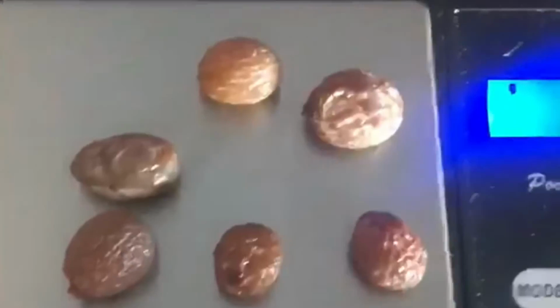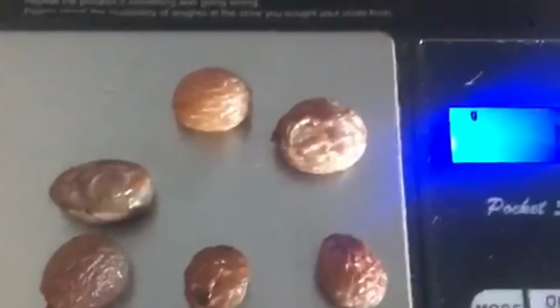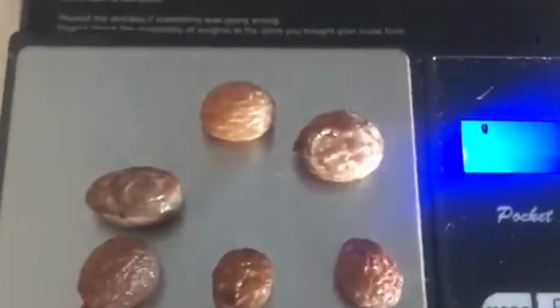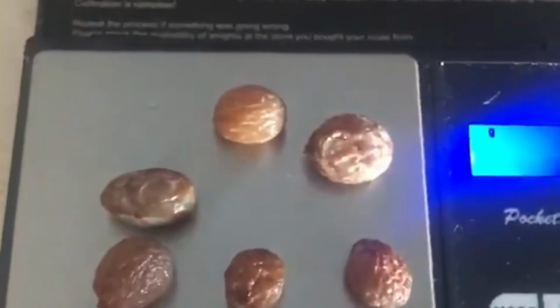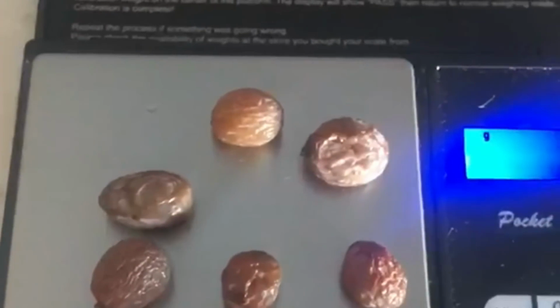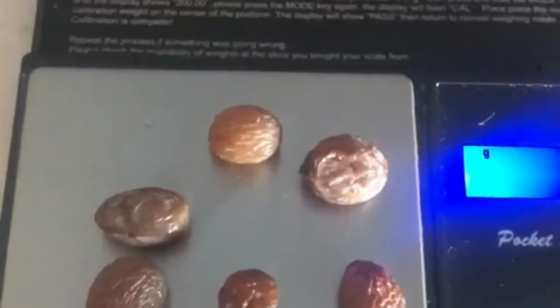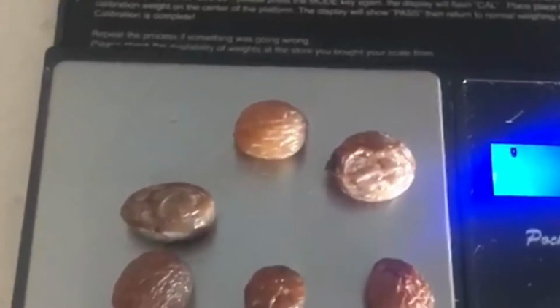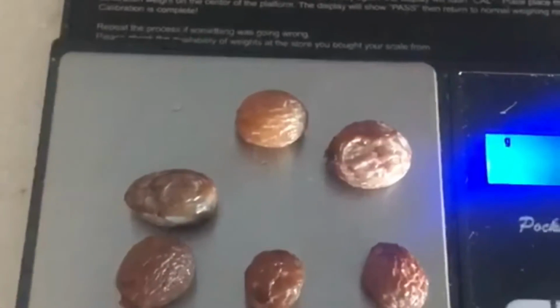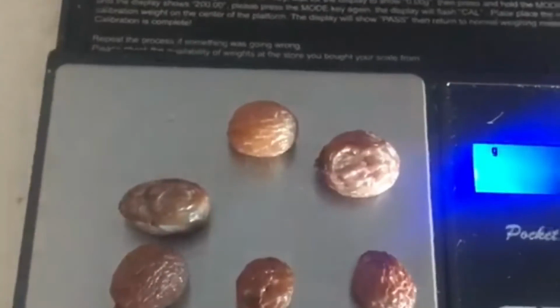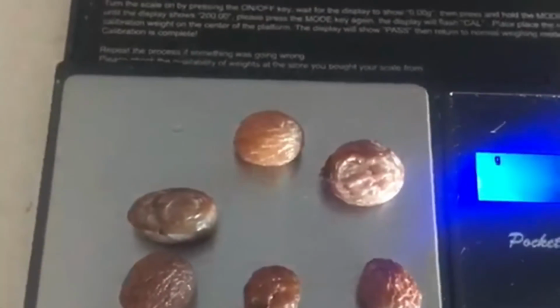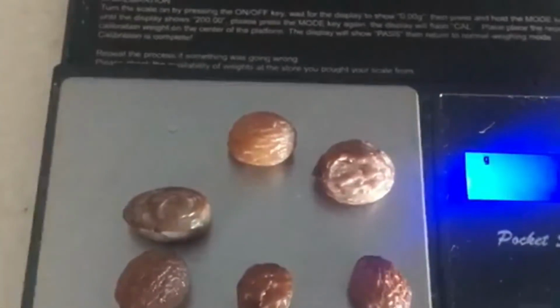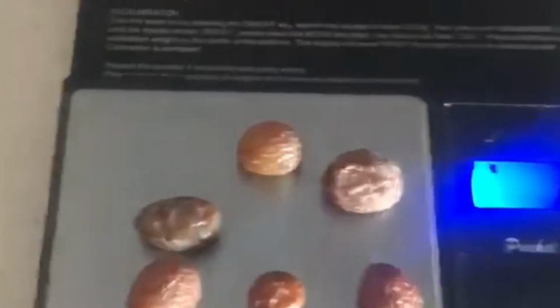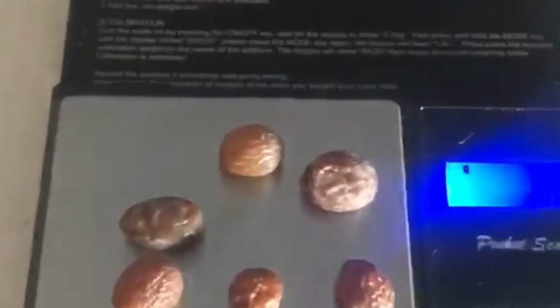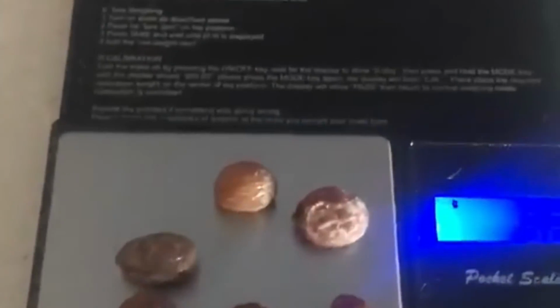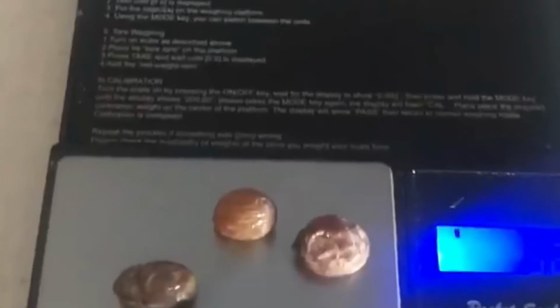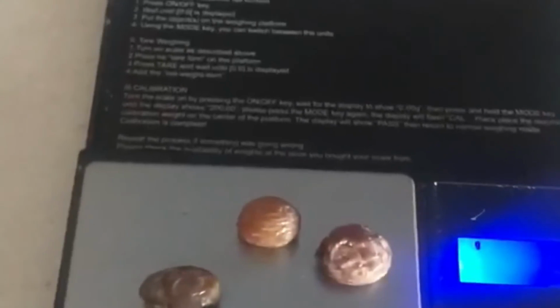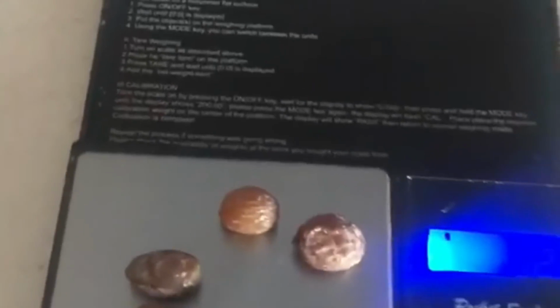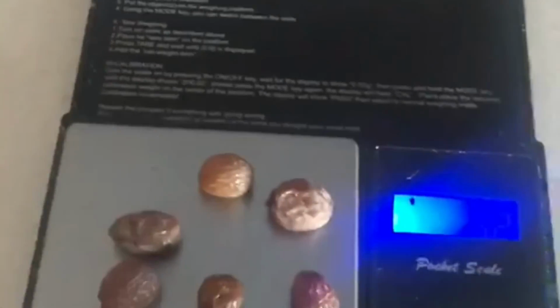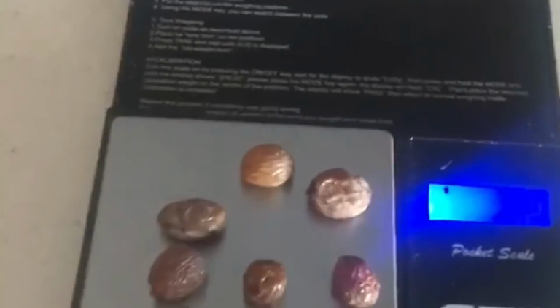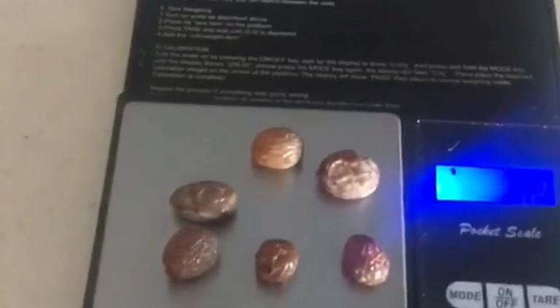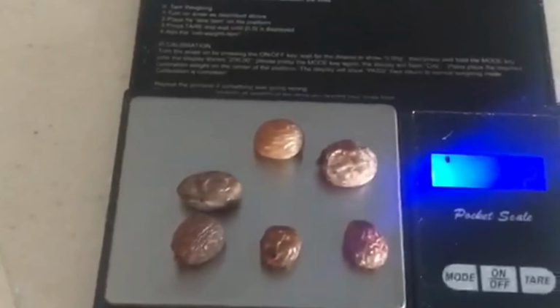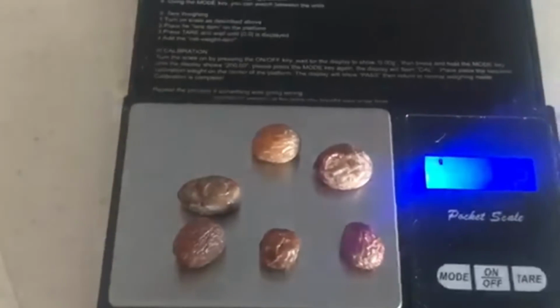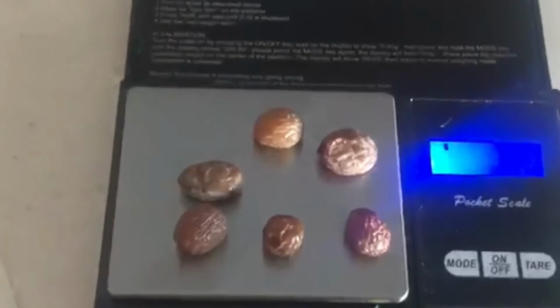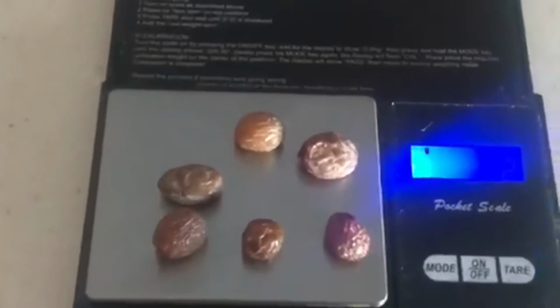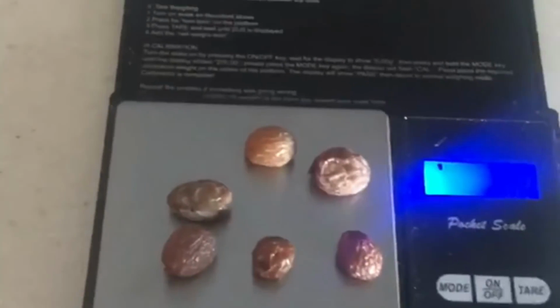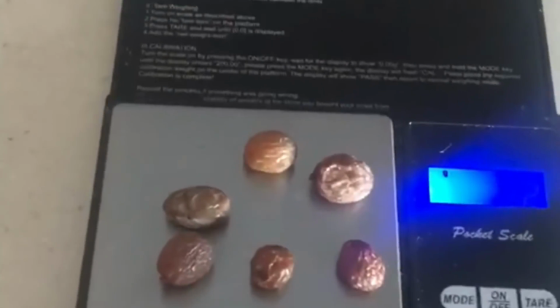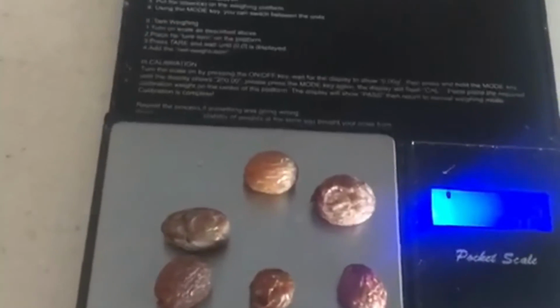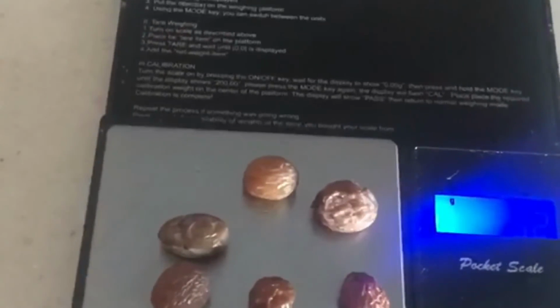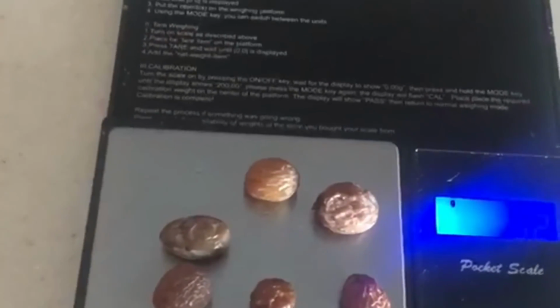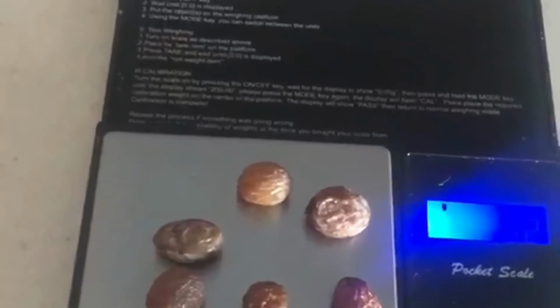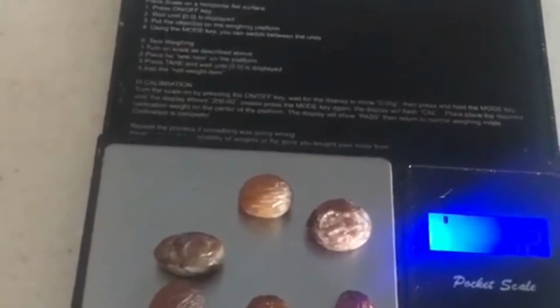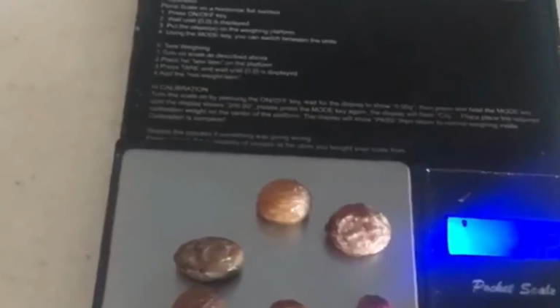This is a fun little experiment — you can try it for yourself at home. See if you can get osmosis happening at your house.